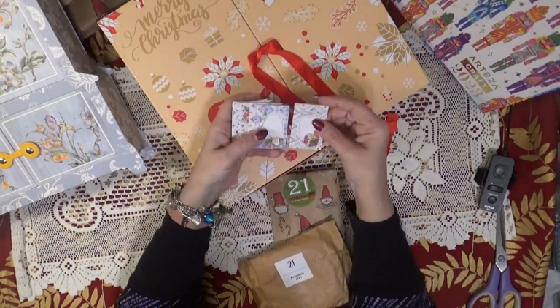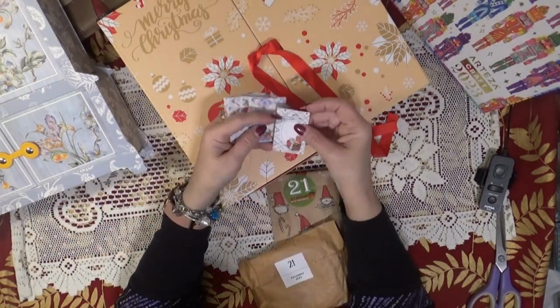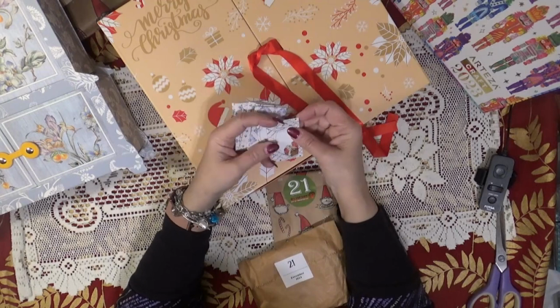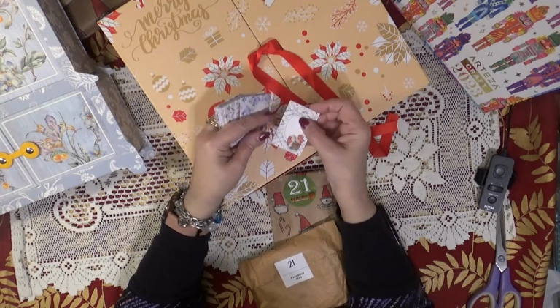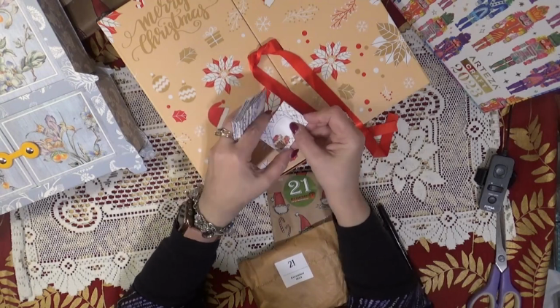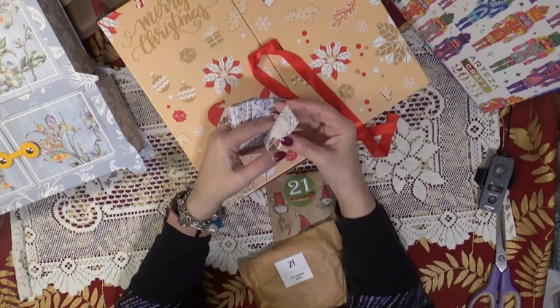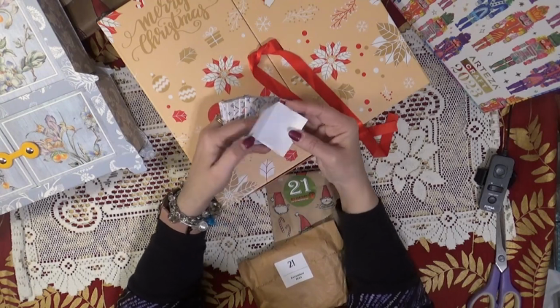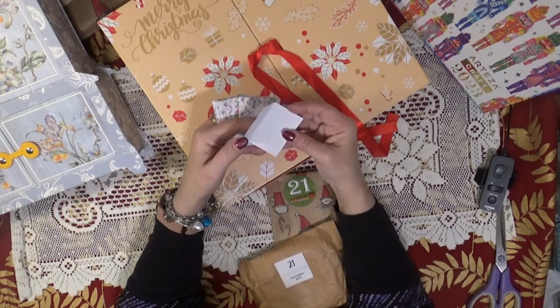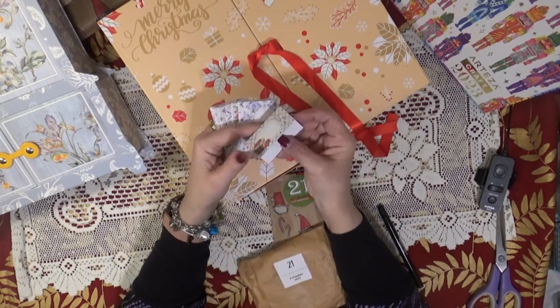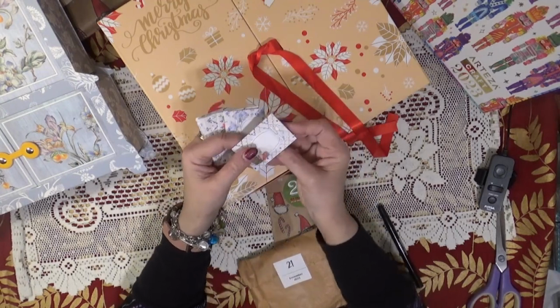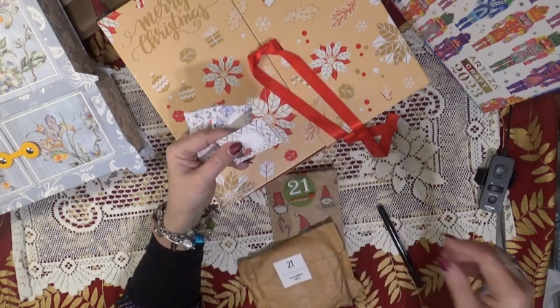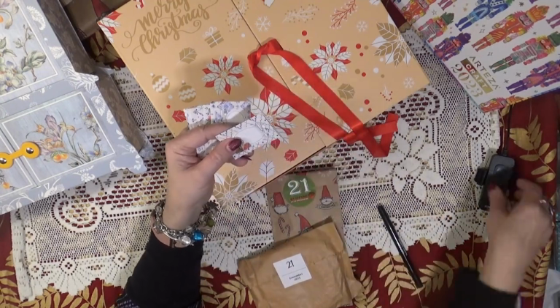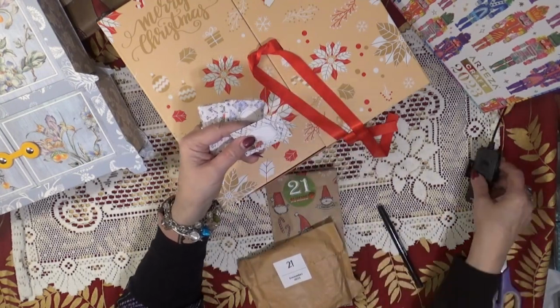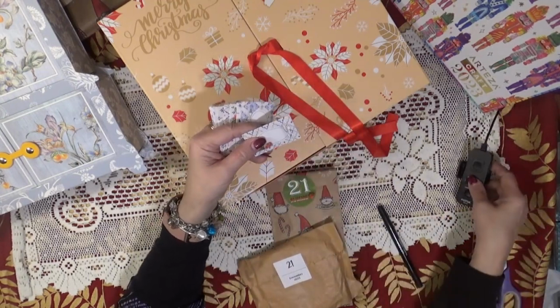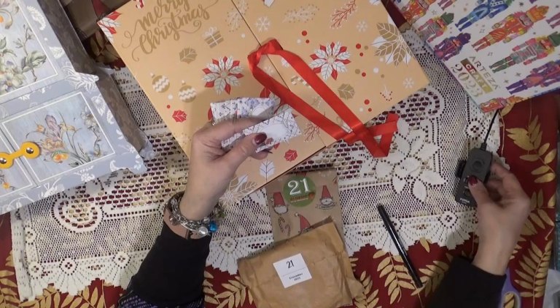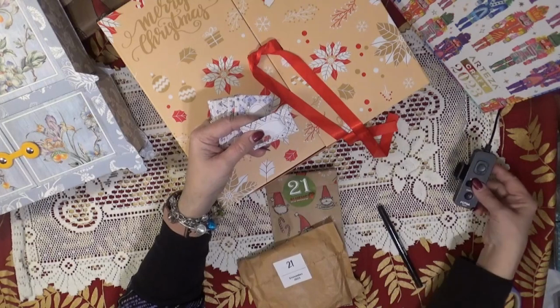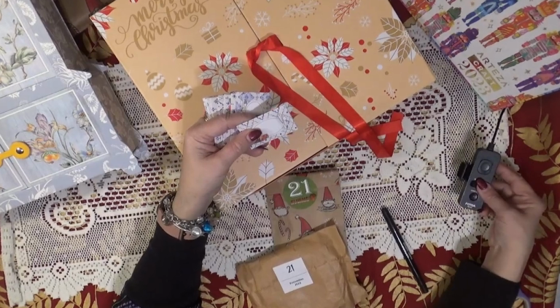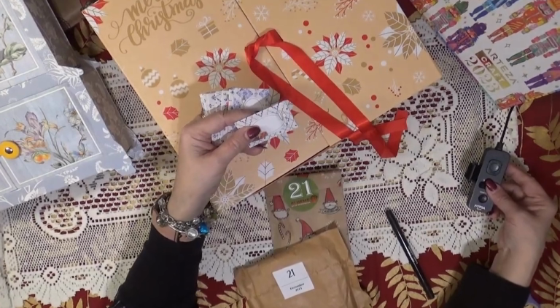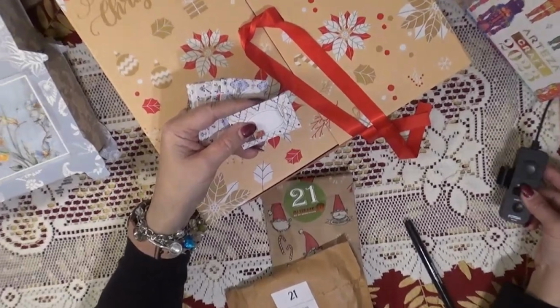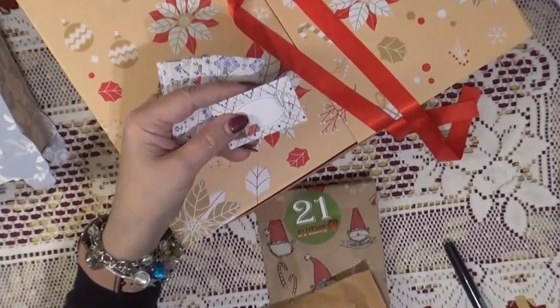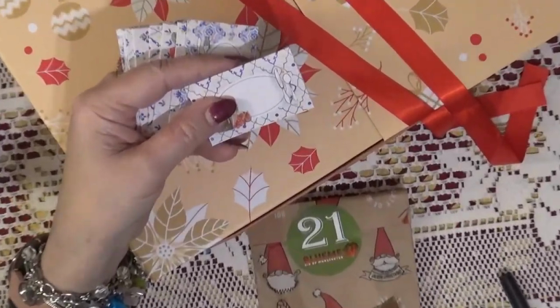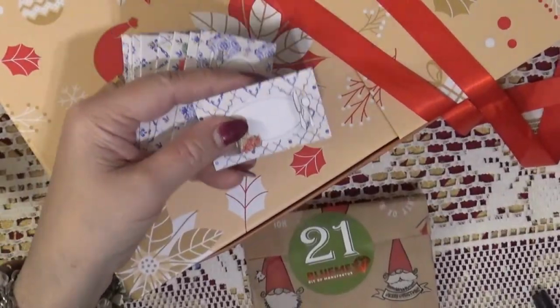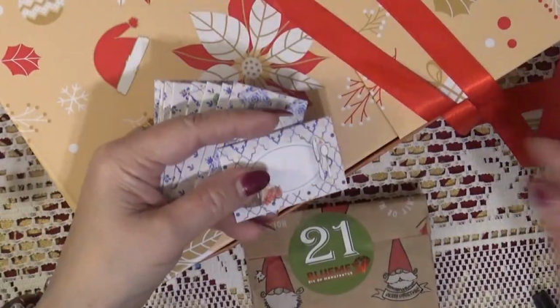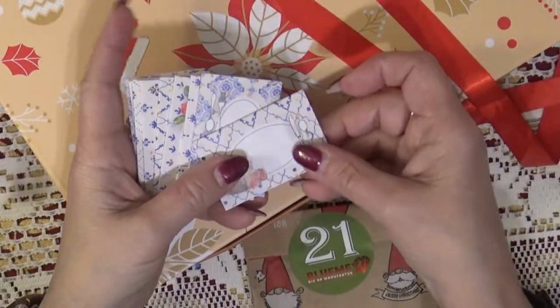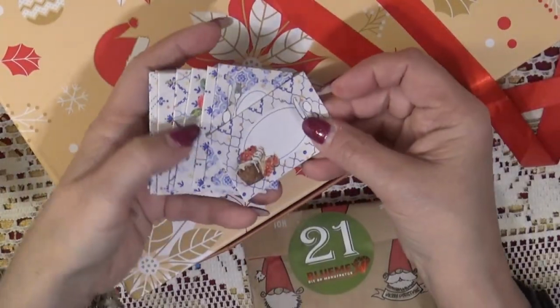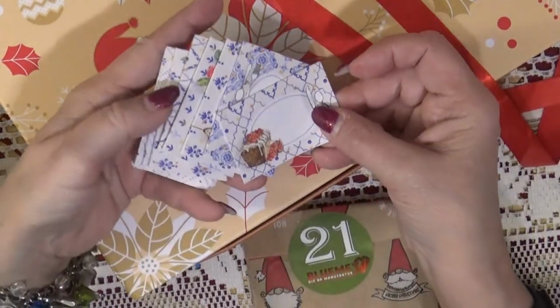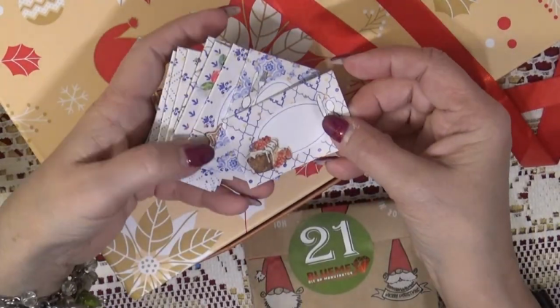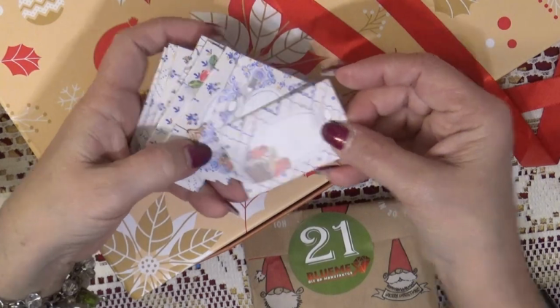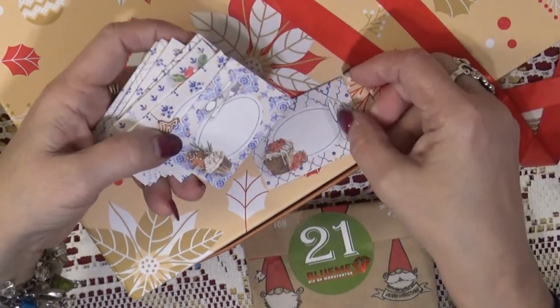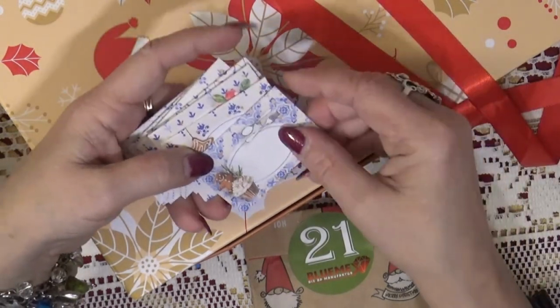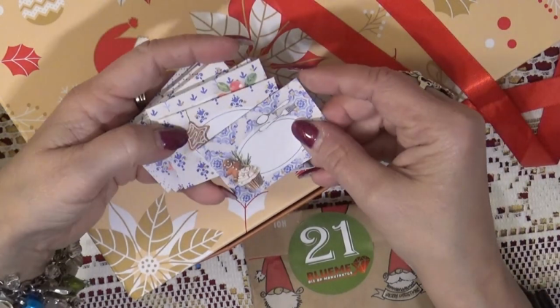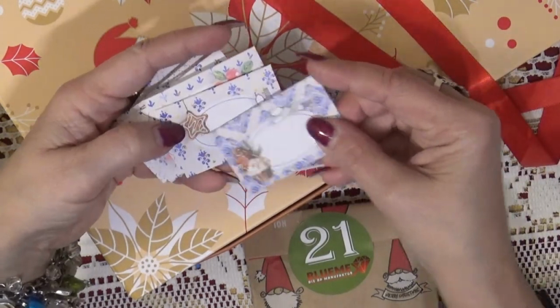Alright, these are little cards — I think they're like place cards for a table. What do you think? They look like place cards for a table; they've got food on them.